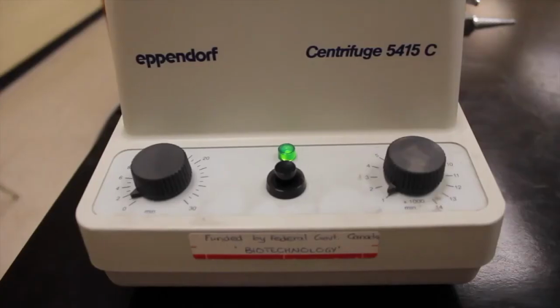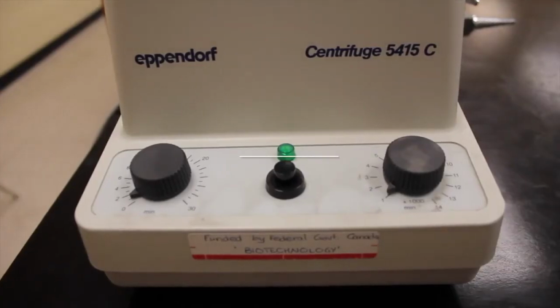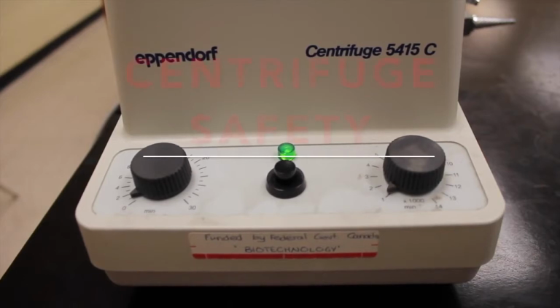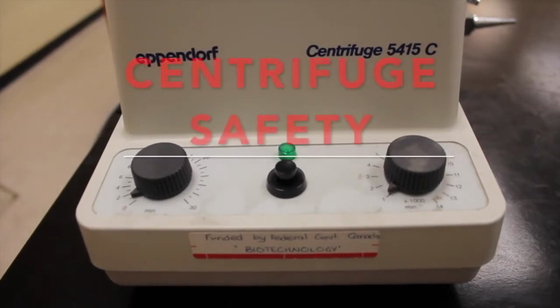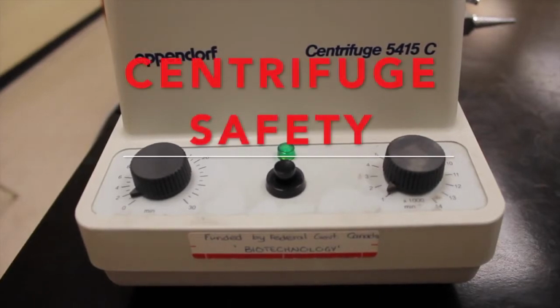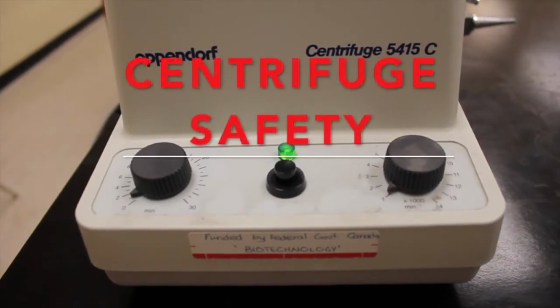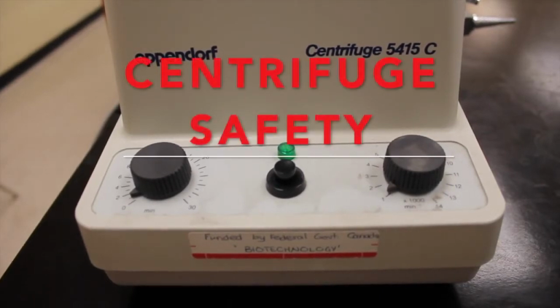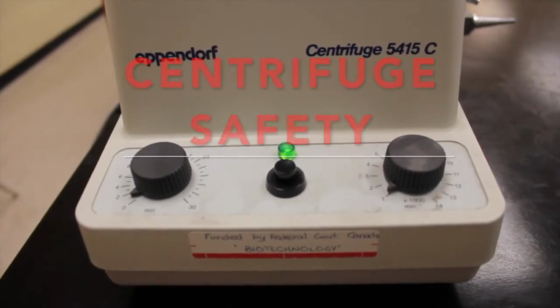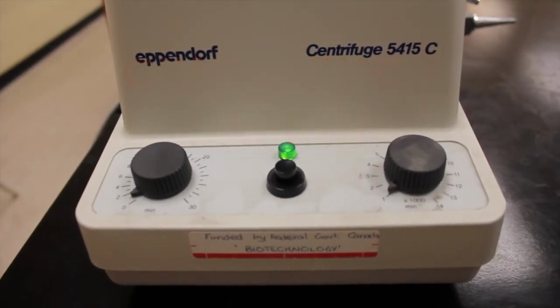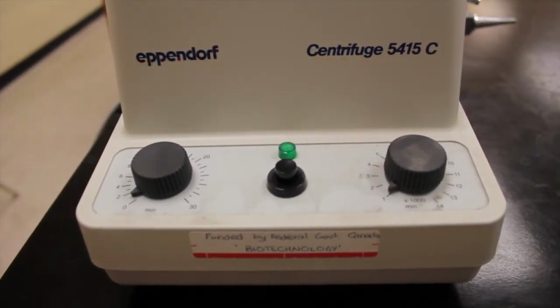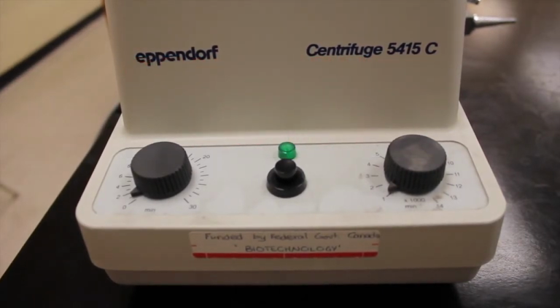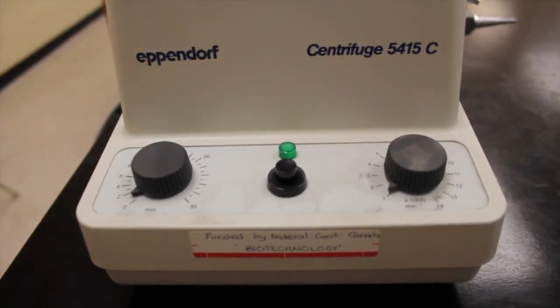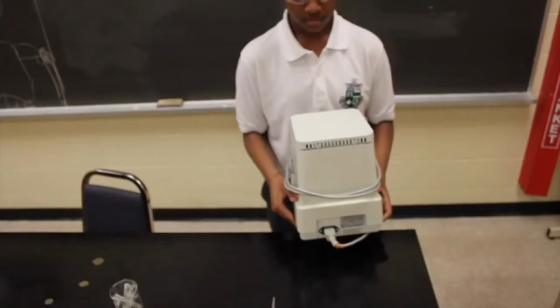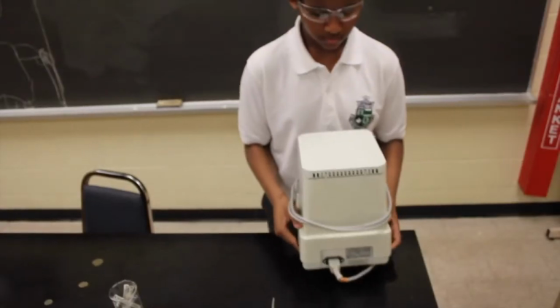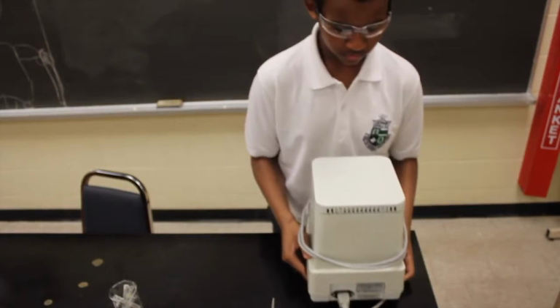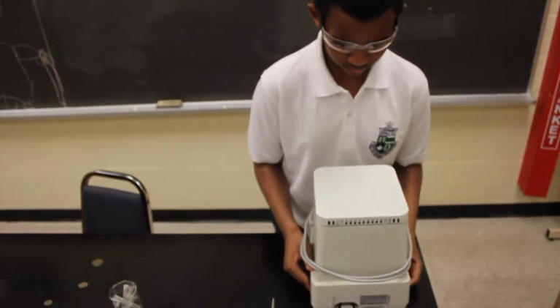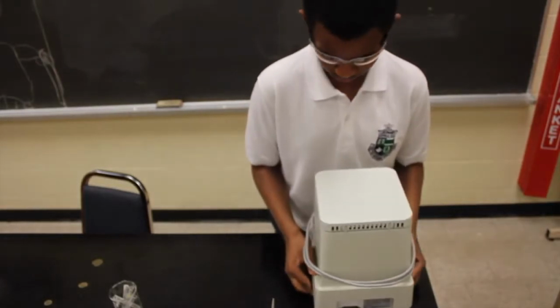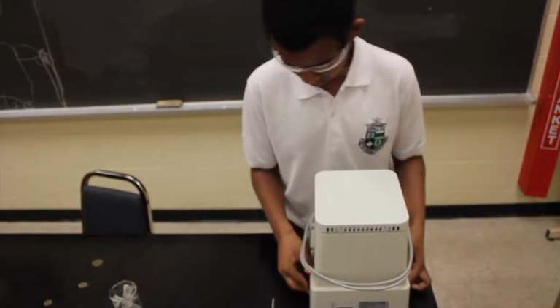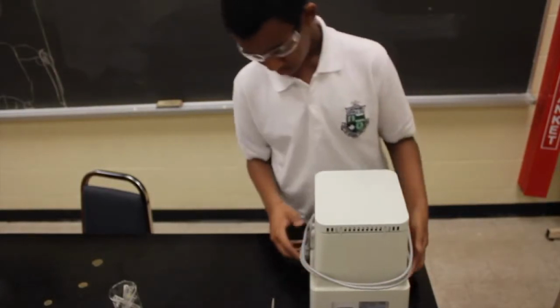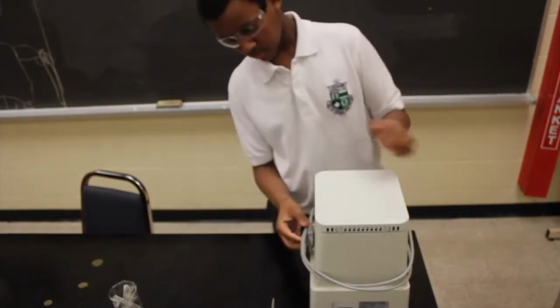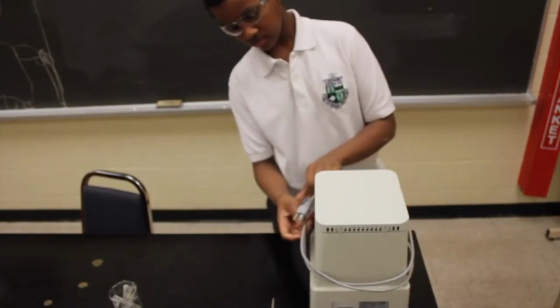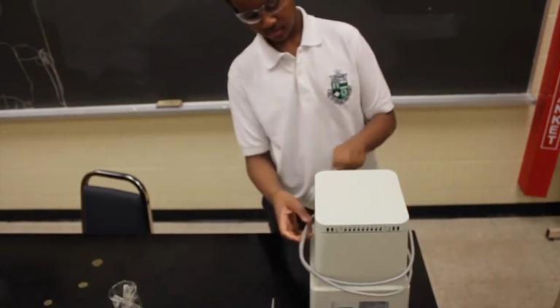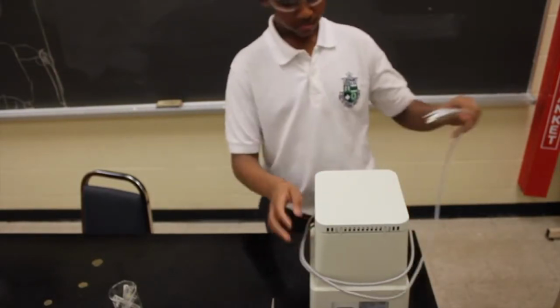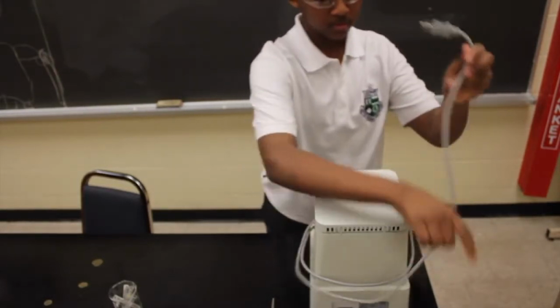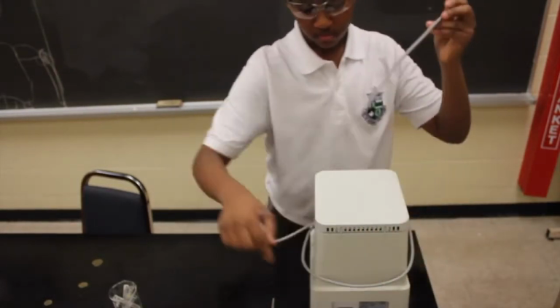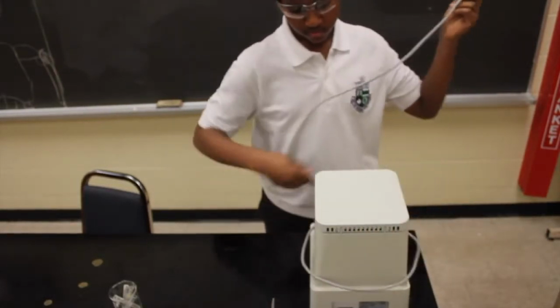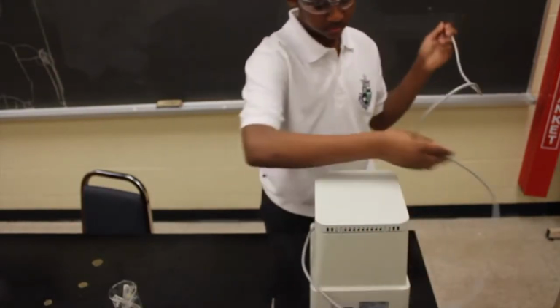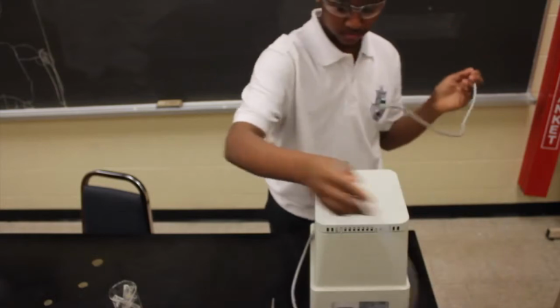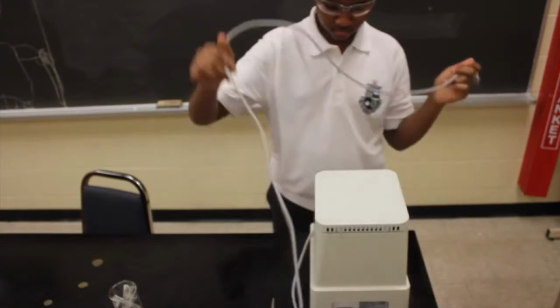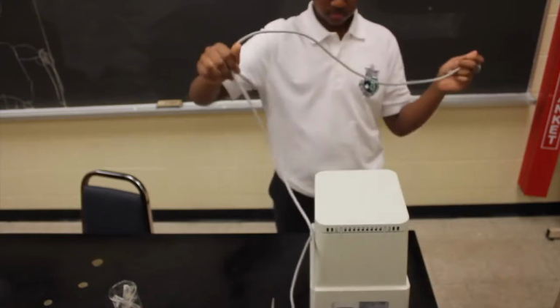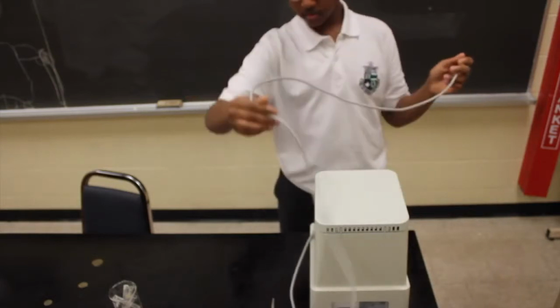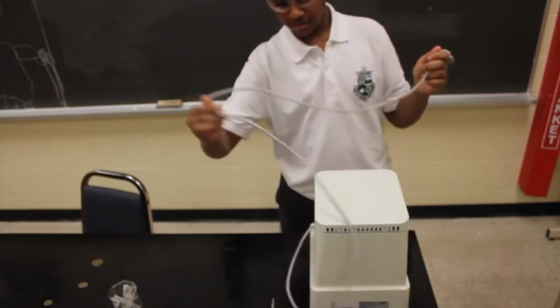Next is centrifuge safety. A centrifuge is an object that aids in separating a solid from a liquid. Upon doing this, the solid will fall to the bottom and the liquid will rise to the top. However, when used improperly, several errors may occur.